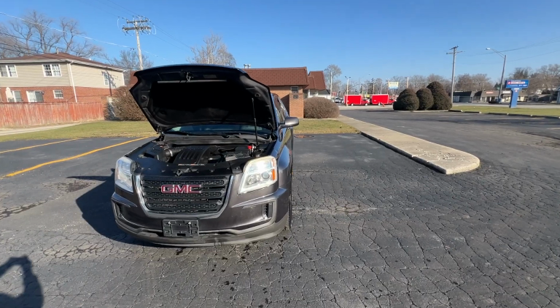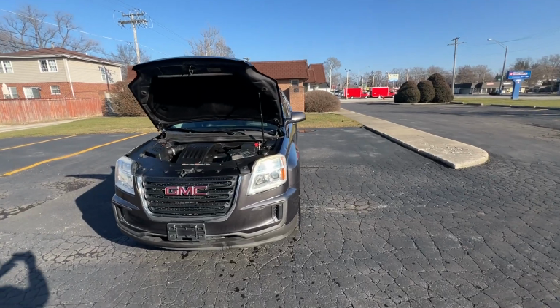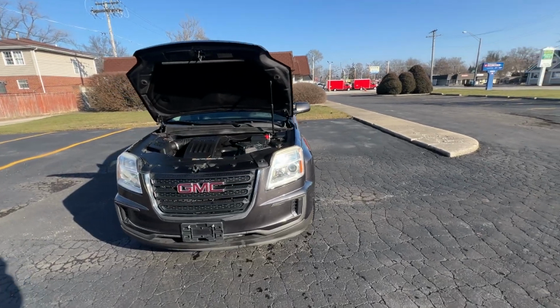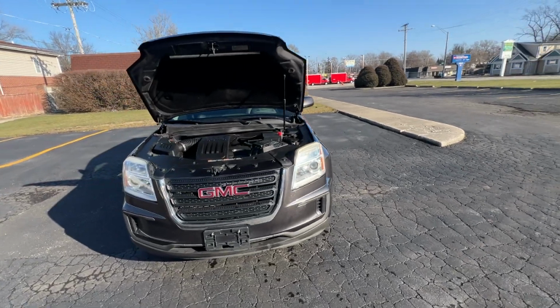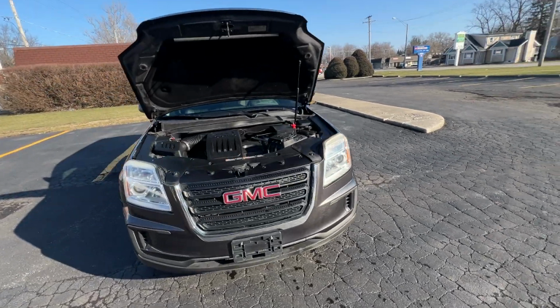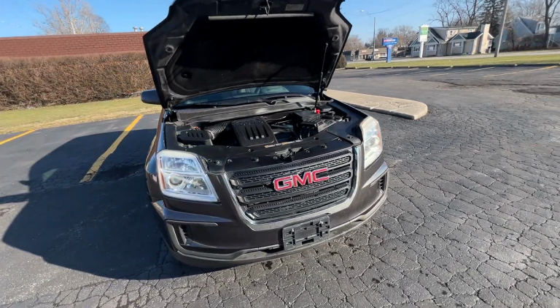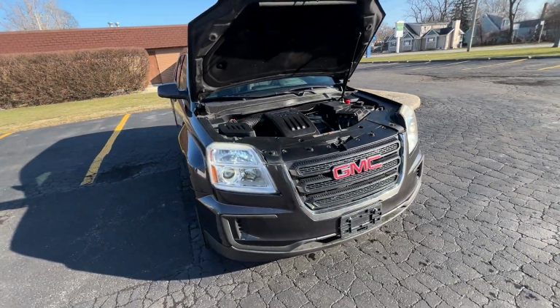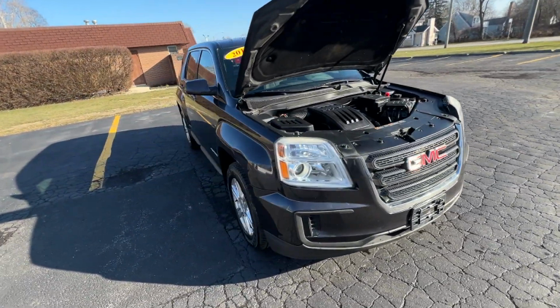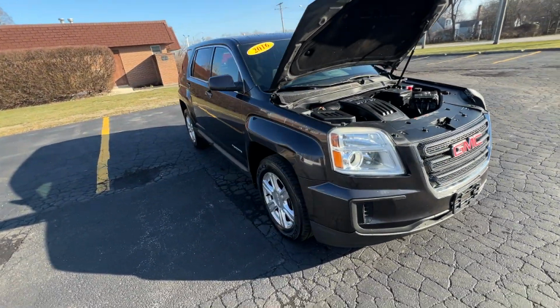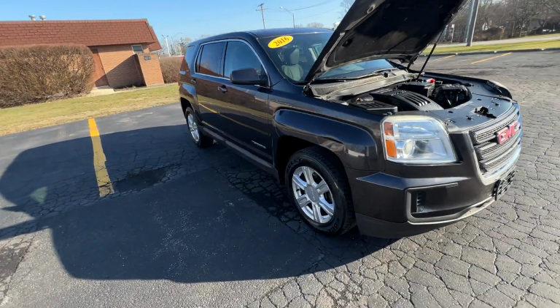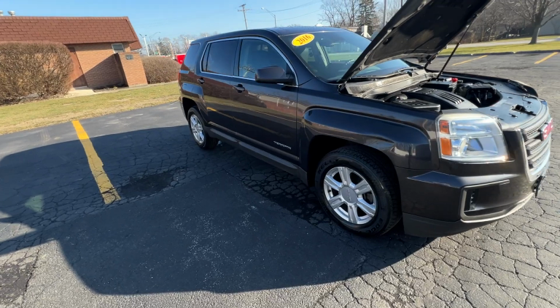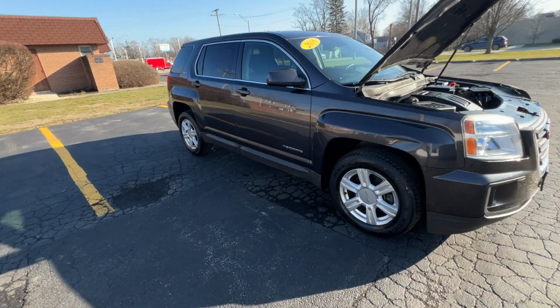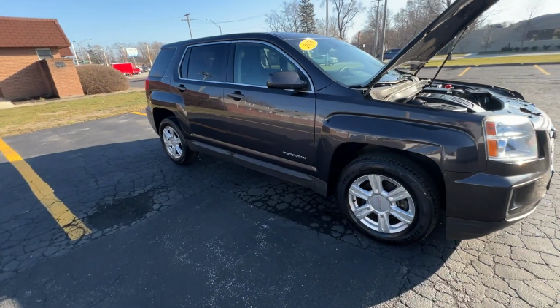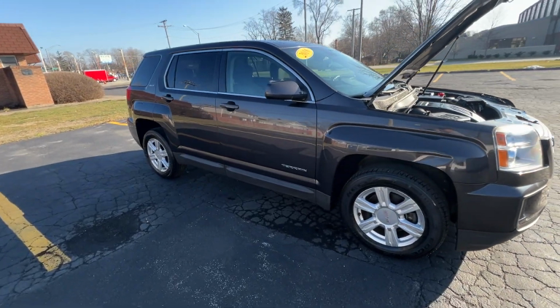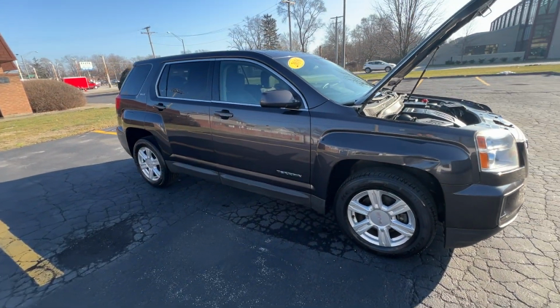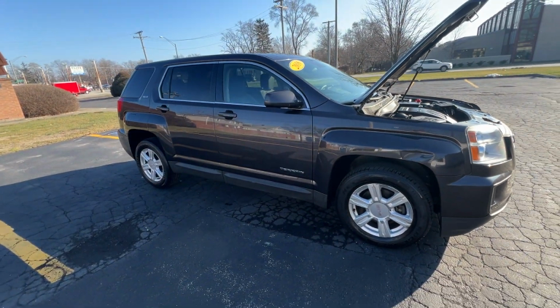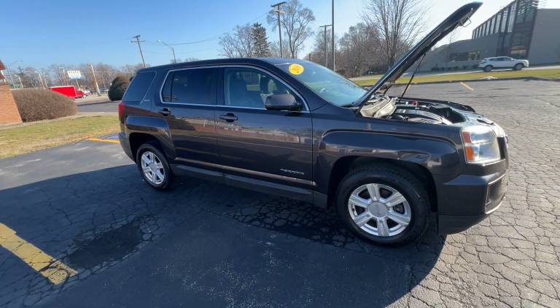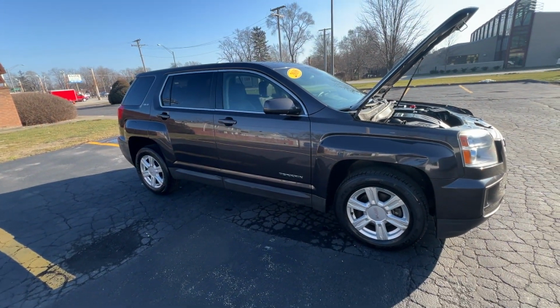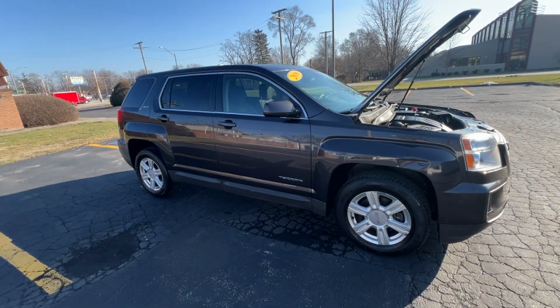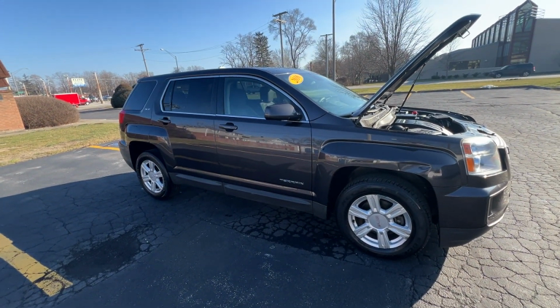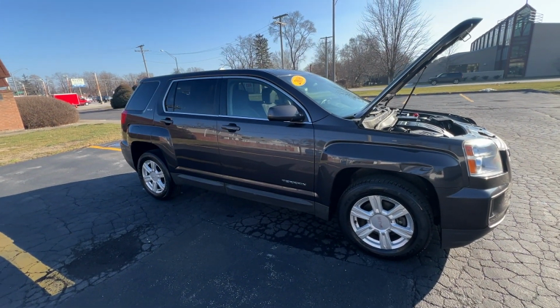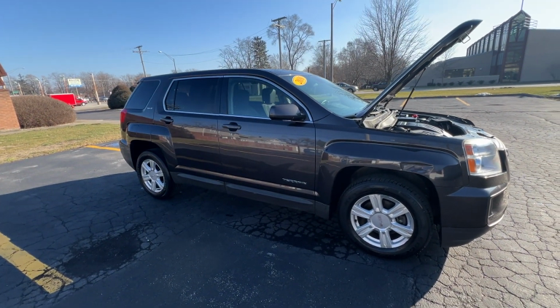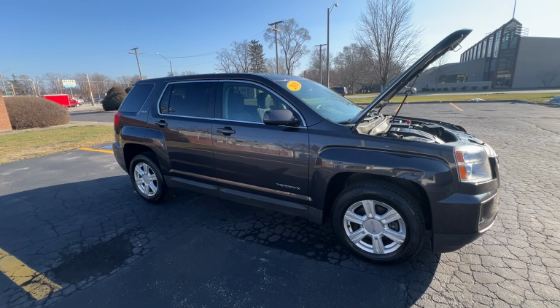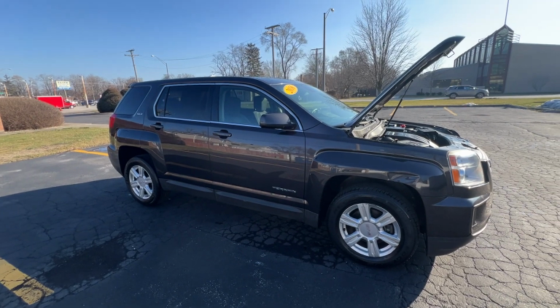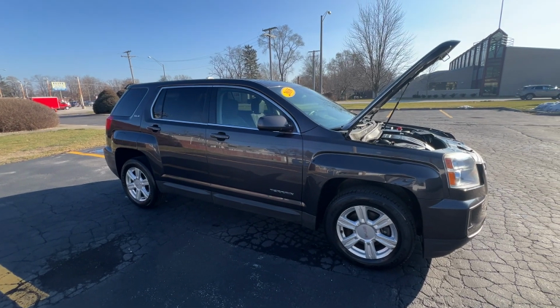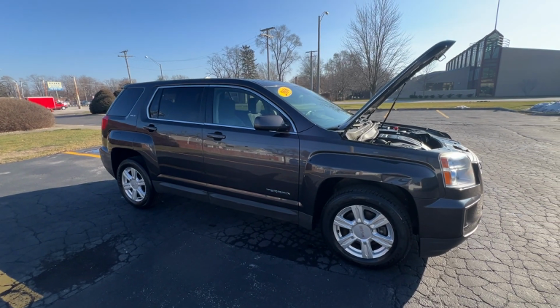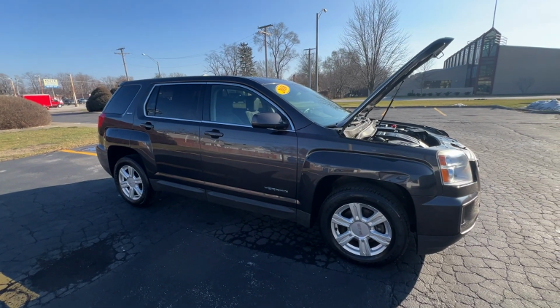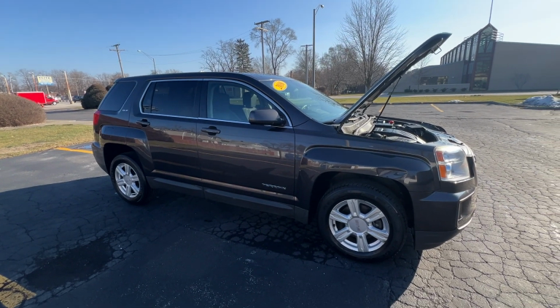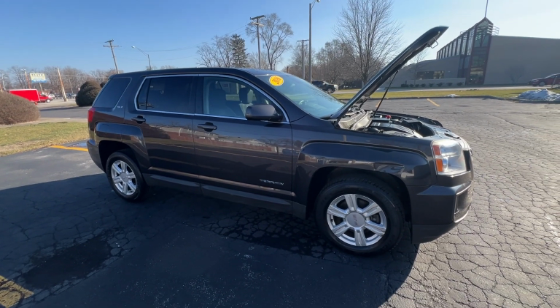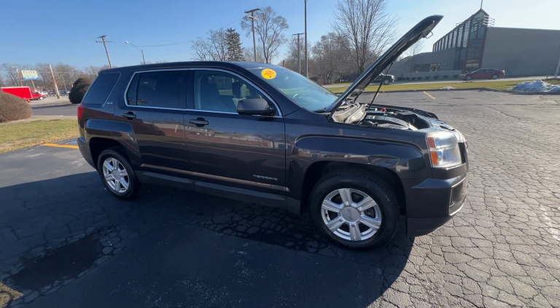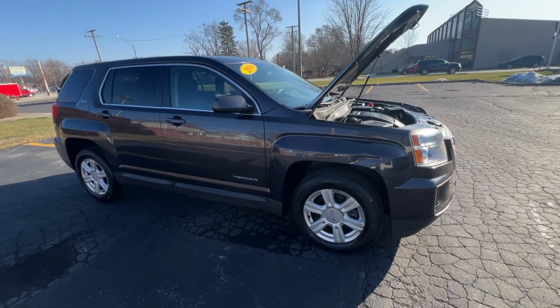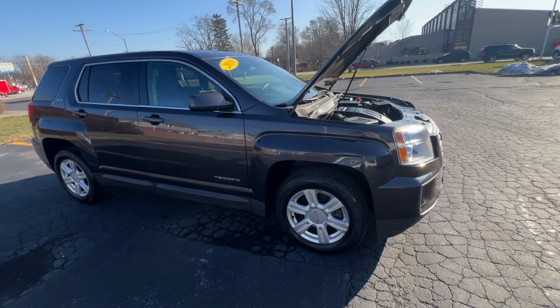Hi folks, it's Ed from Mr. C's Automart. We have a new arrival: a 2016 iridium metallic — that's dark gray metallic — GMC Terrain SLE1.